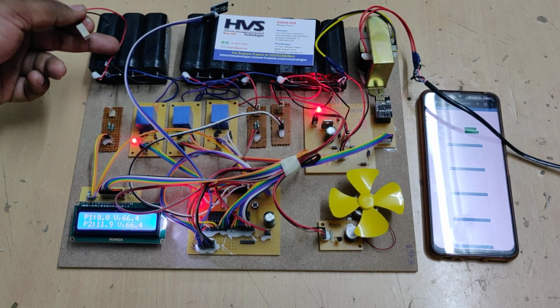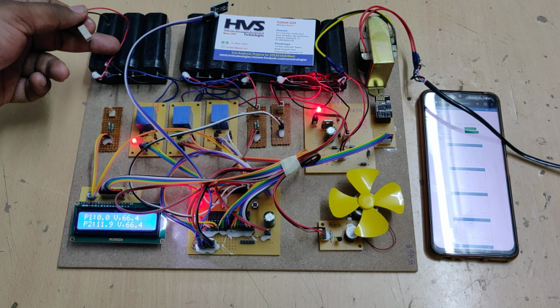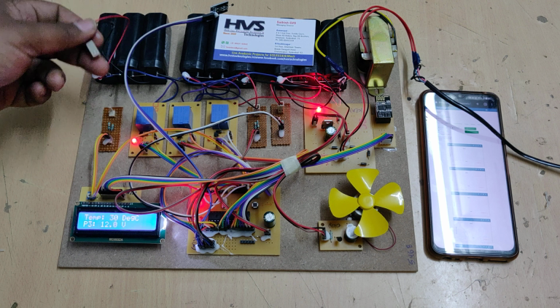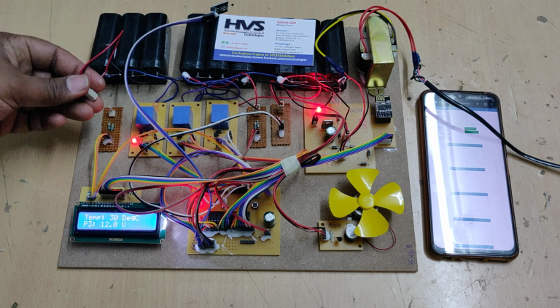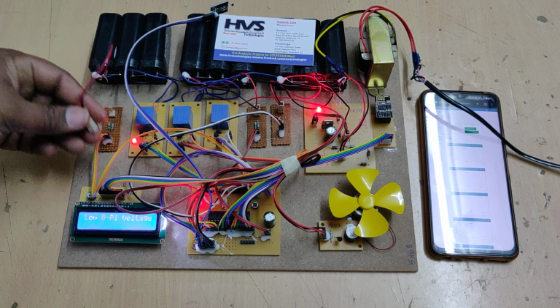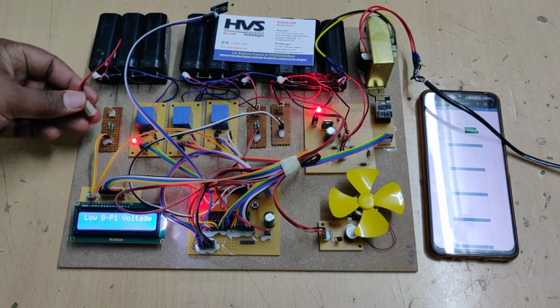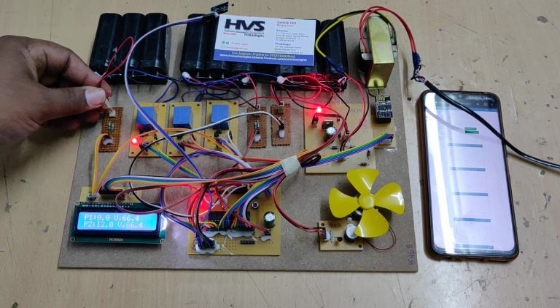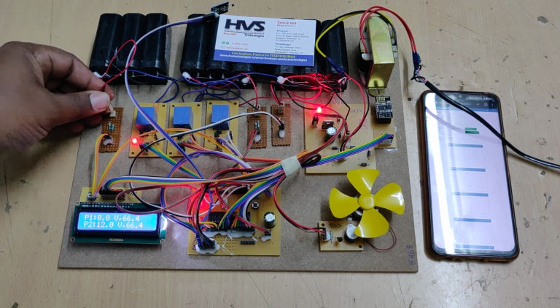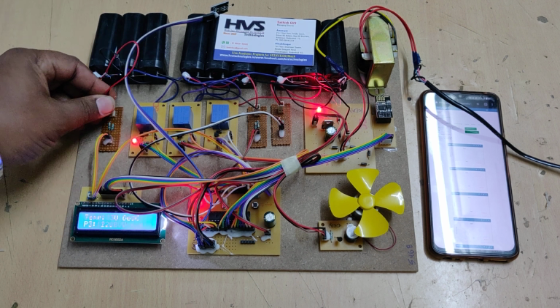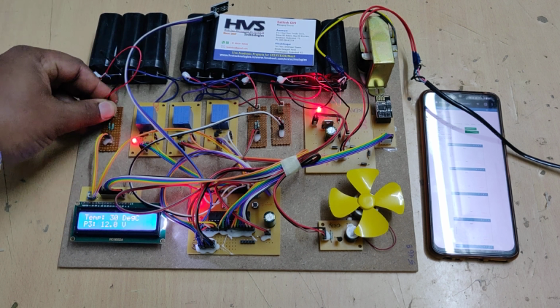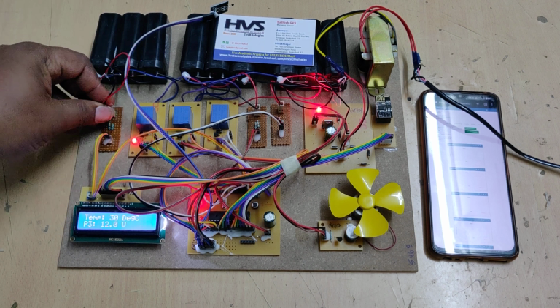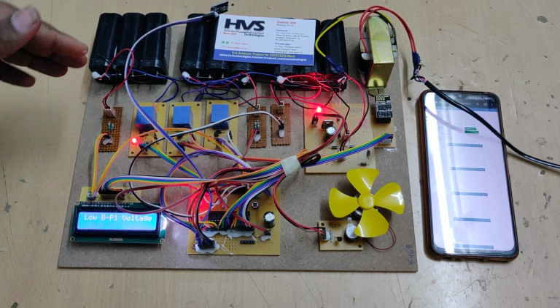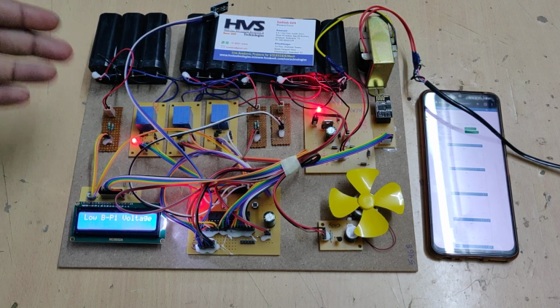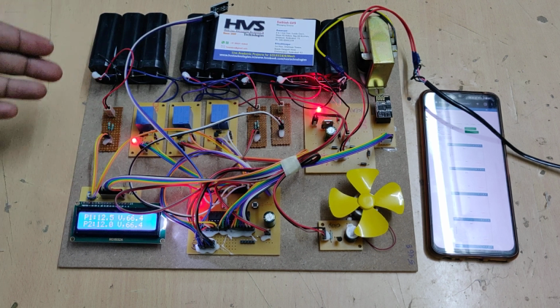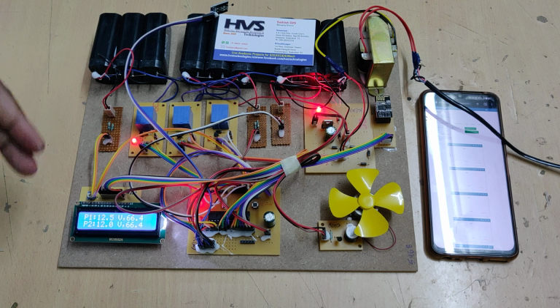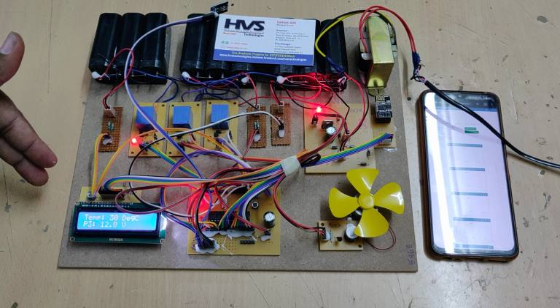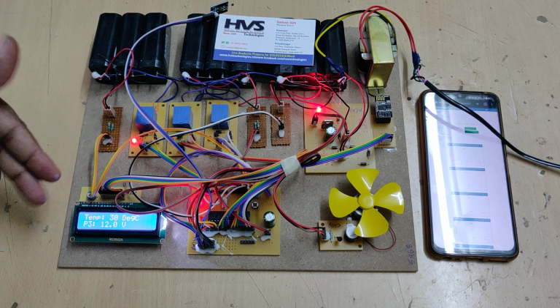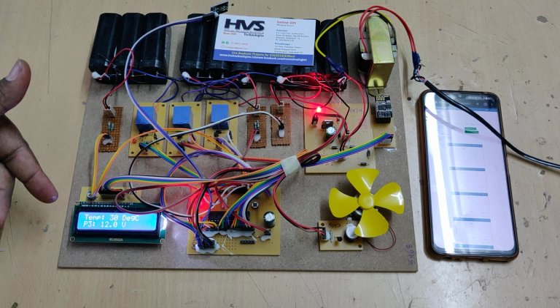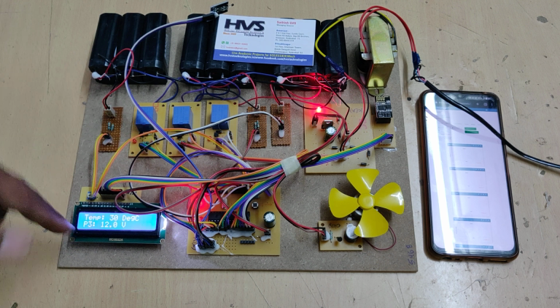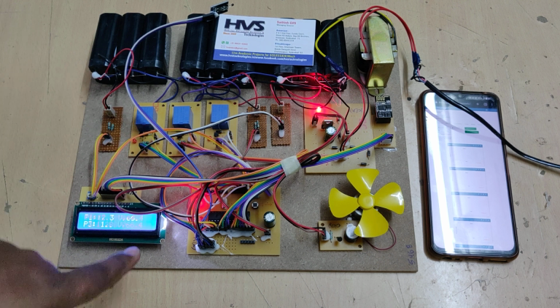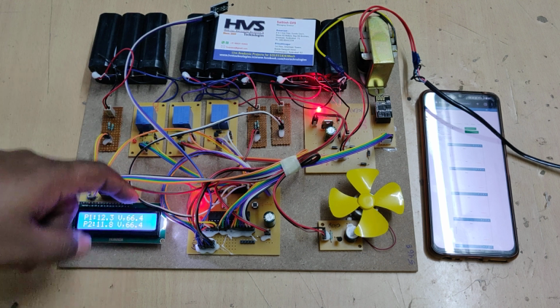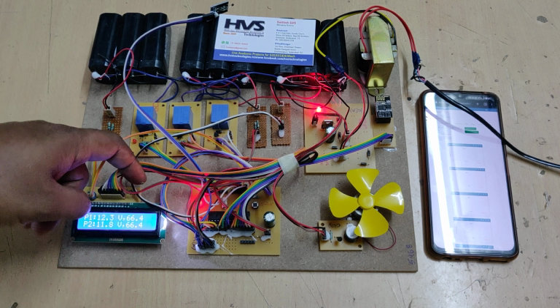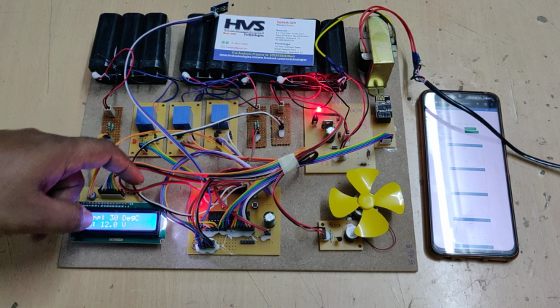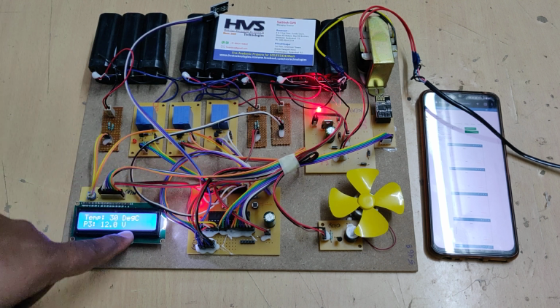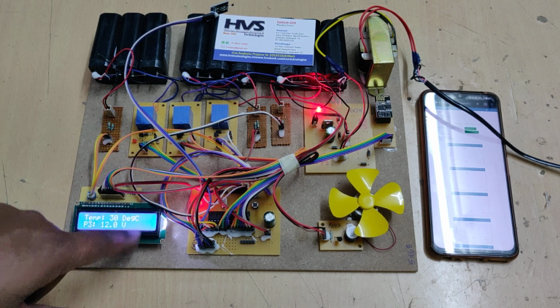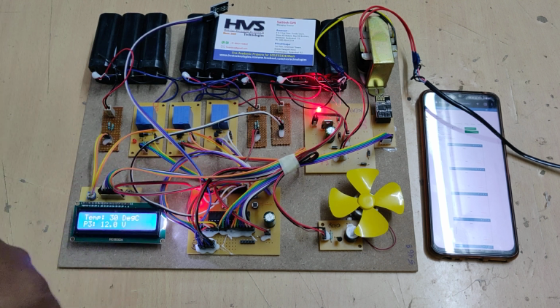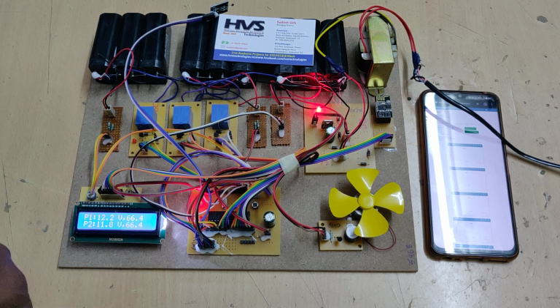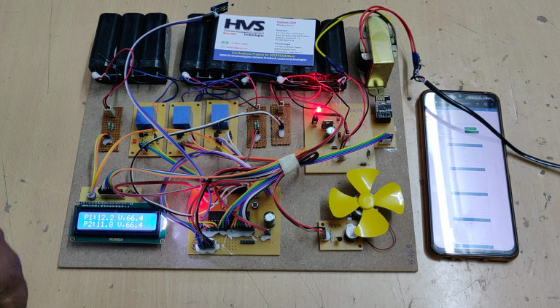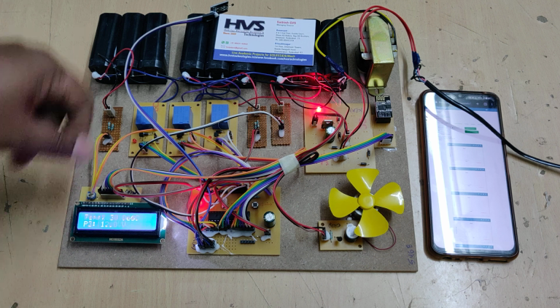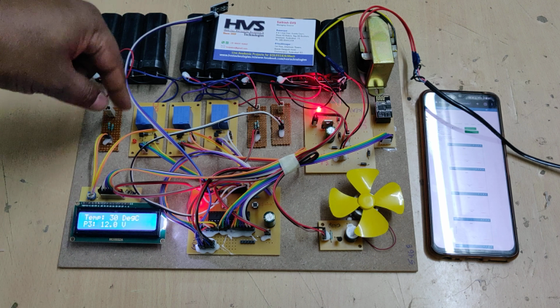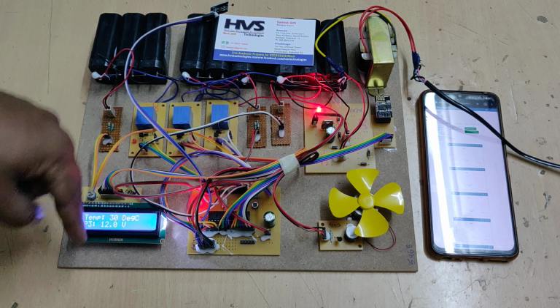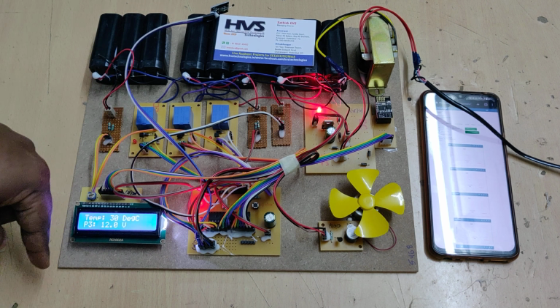Automatically the respective relay switches on and the system starts charging battery pack 1 because it is detecting low voltage. When sufficient voltage is restored, we can see the SOC and SOH values update as well, and it comes back to normal.